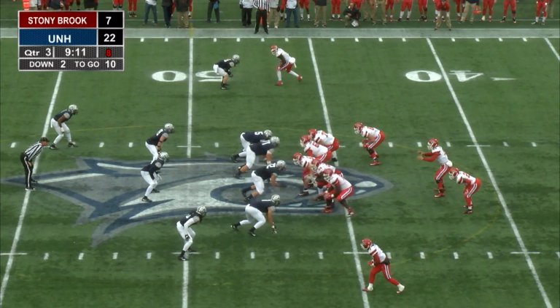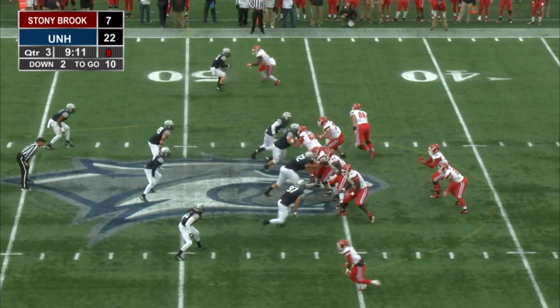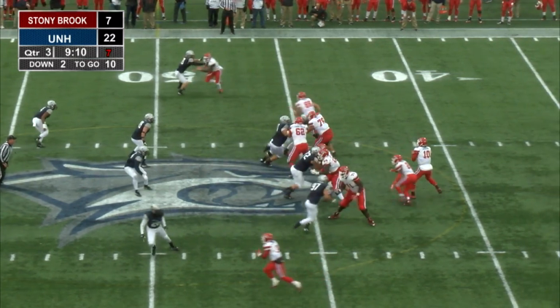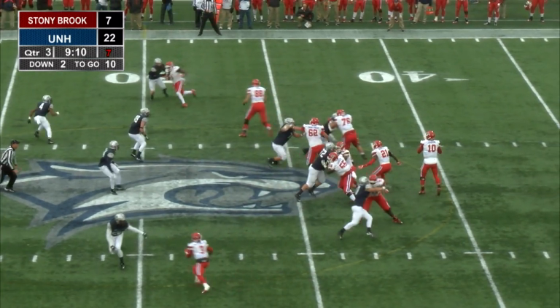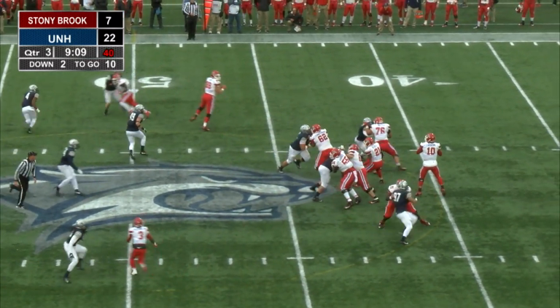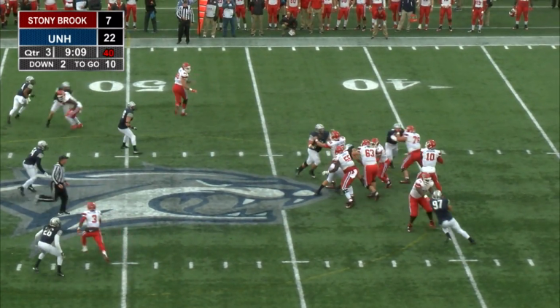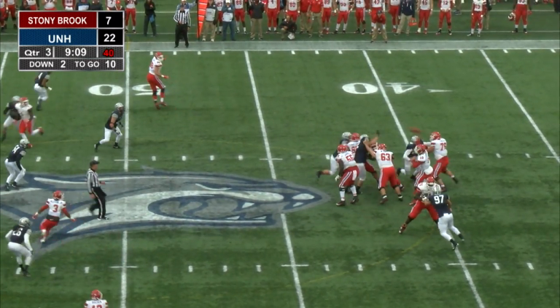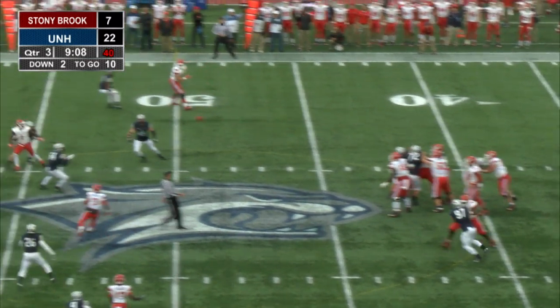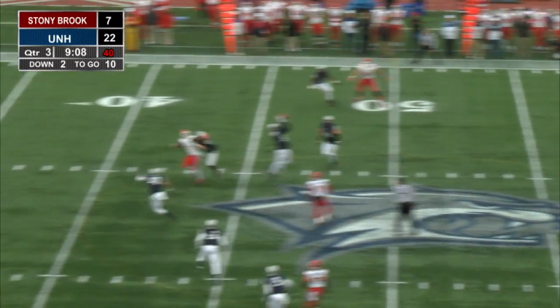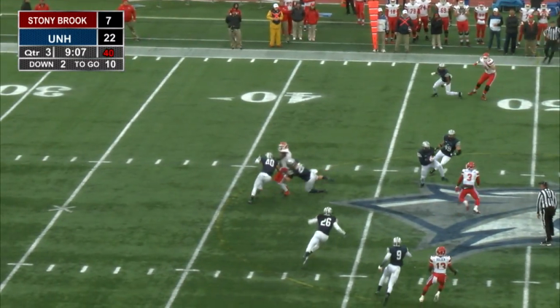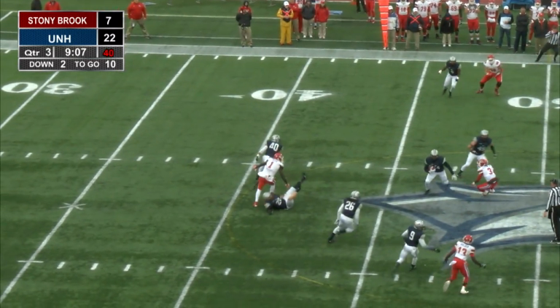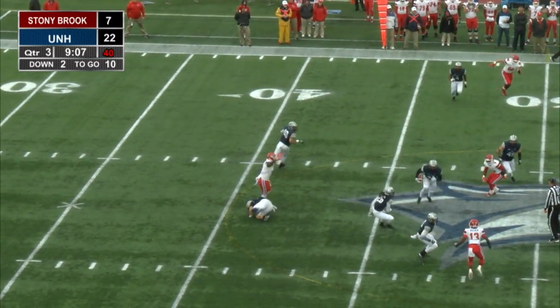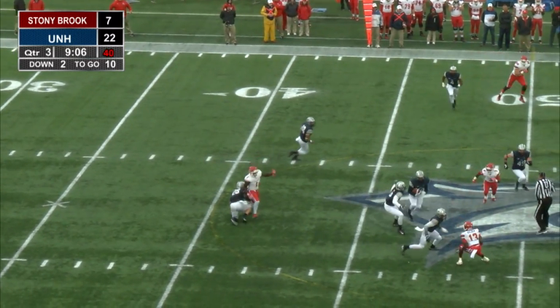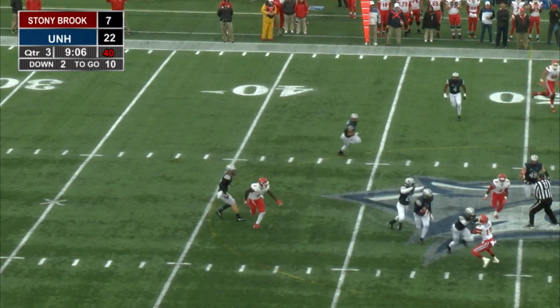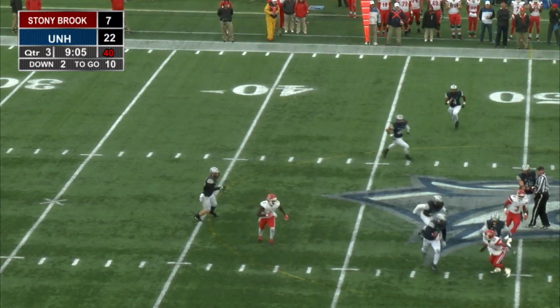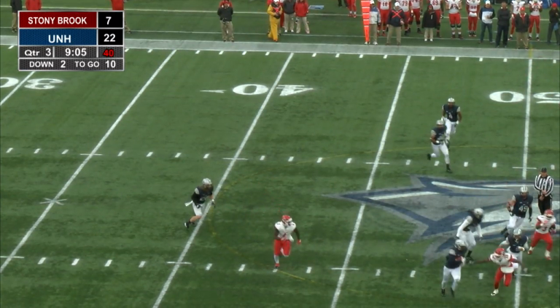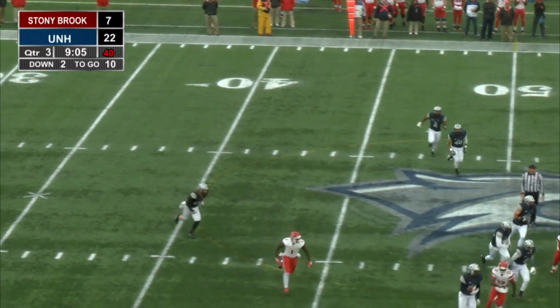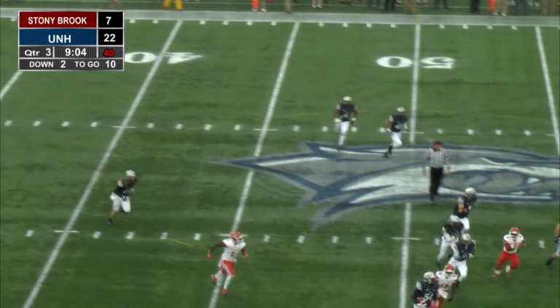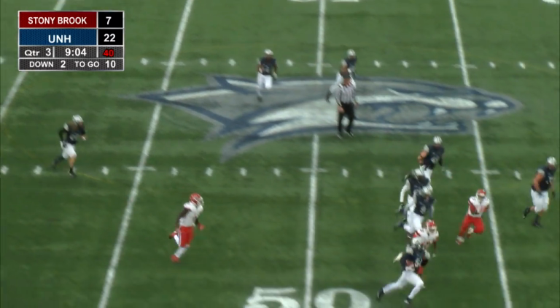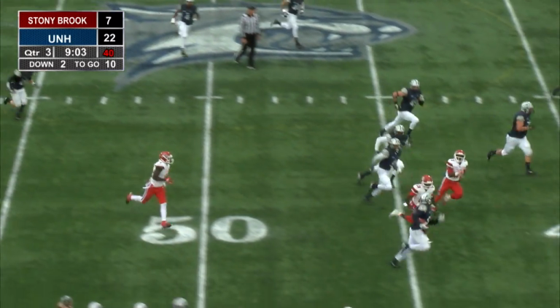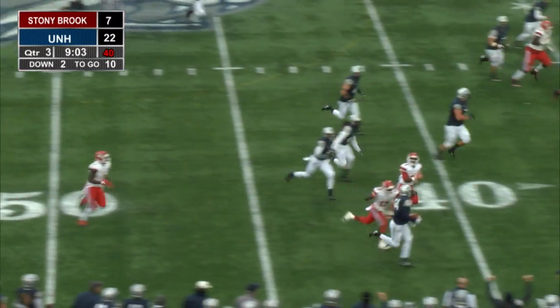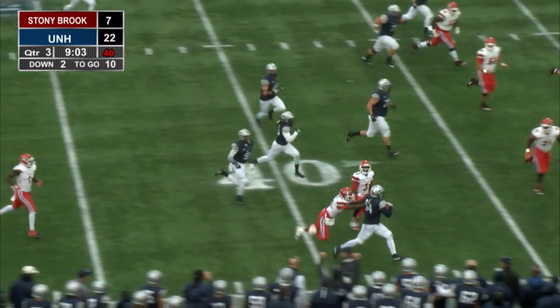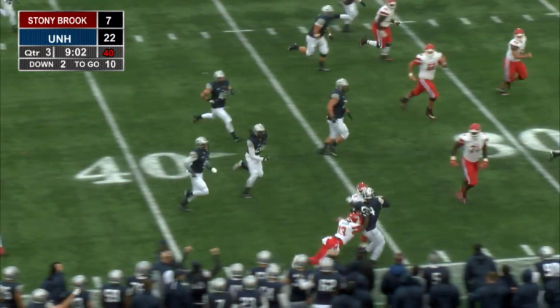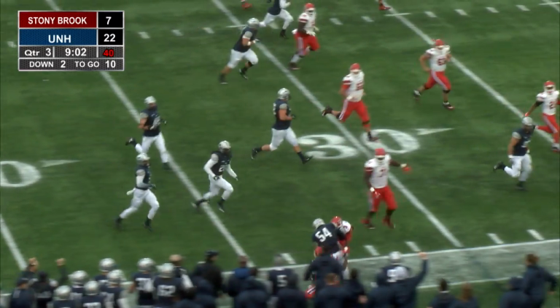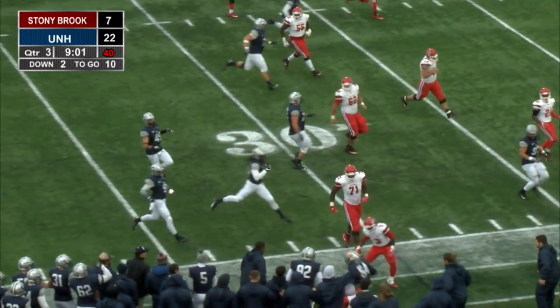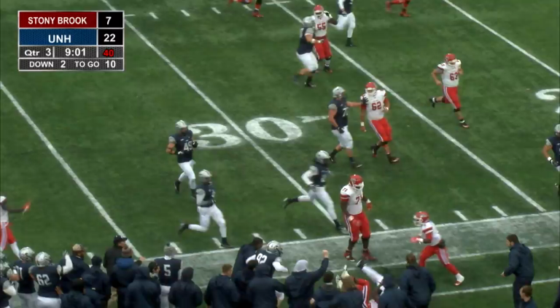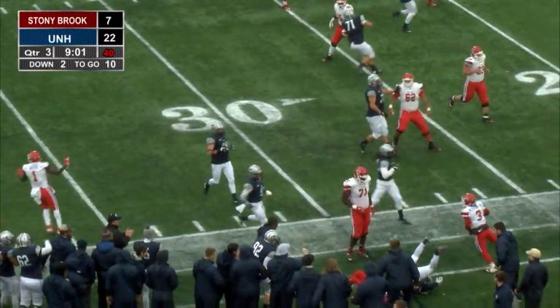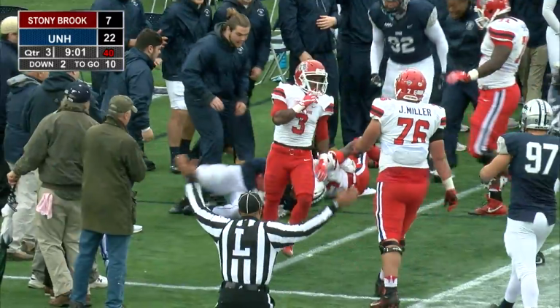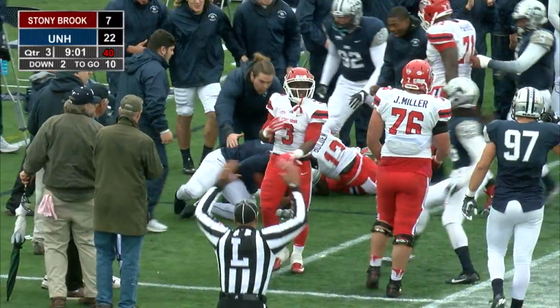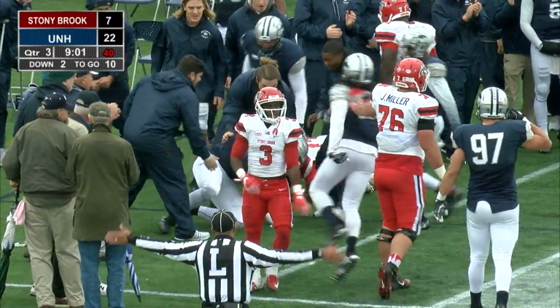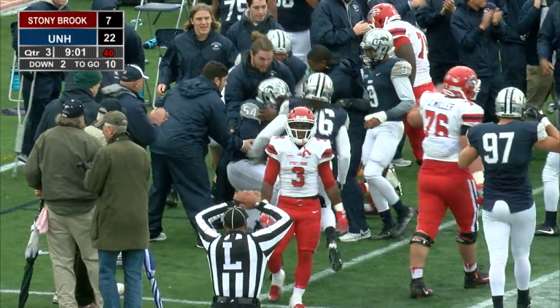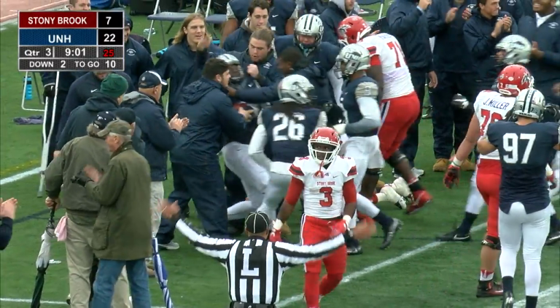Carbone thinking pass, fires over the middle. It's another interception for Dean. Here he comes back right side, 45 down to the 35. And that's four interceptions today.